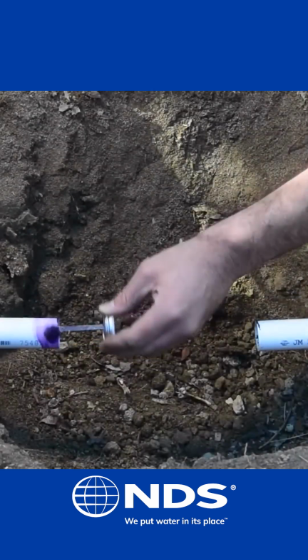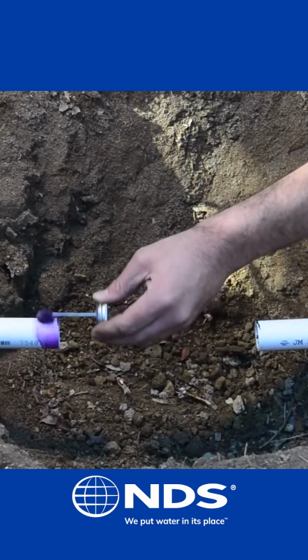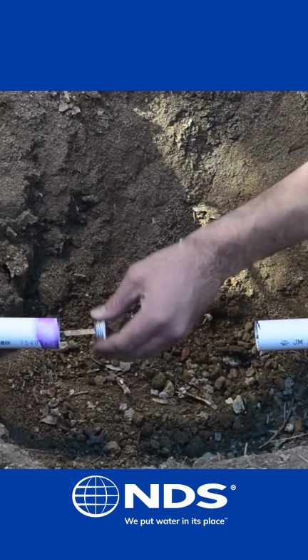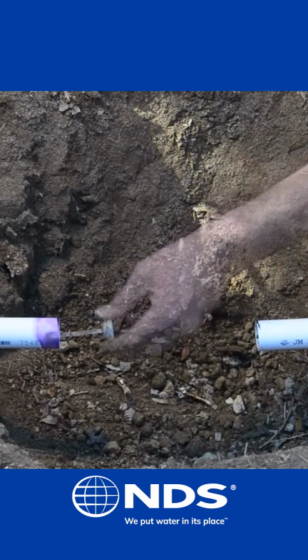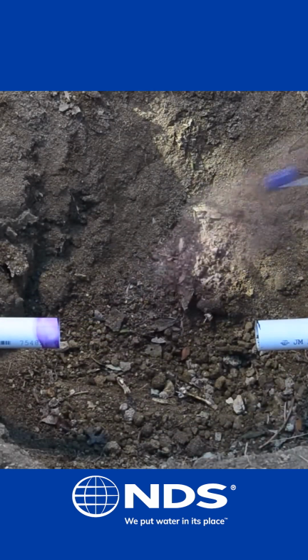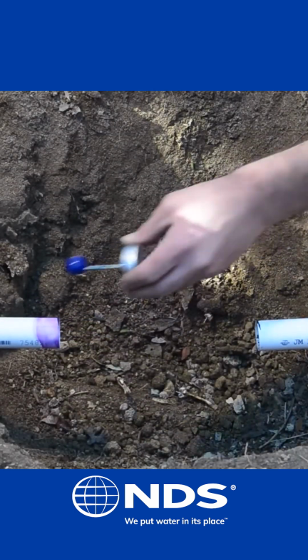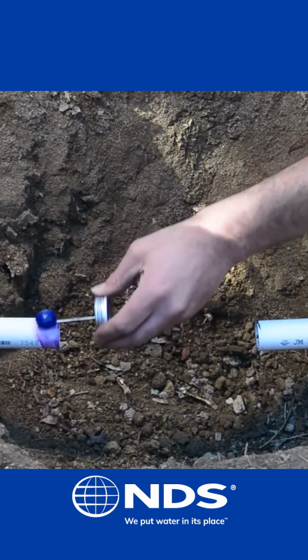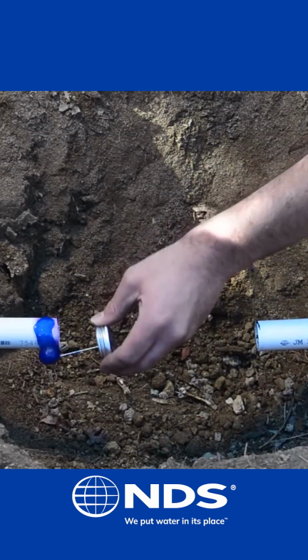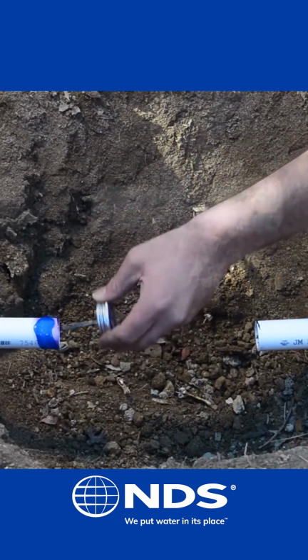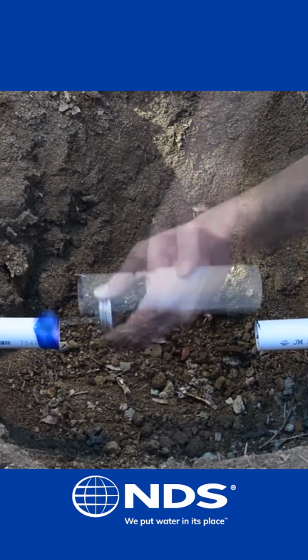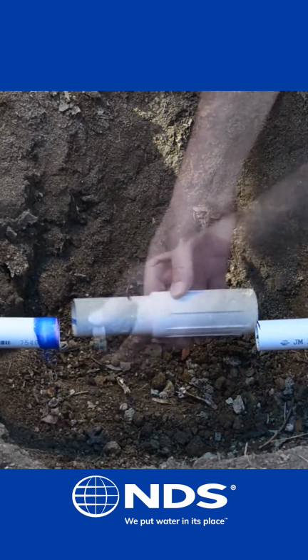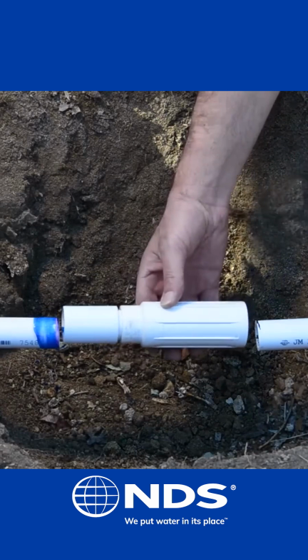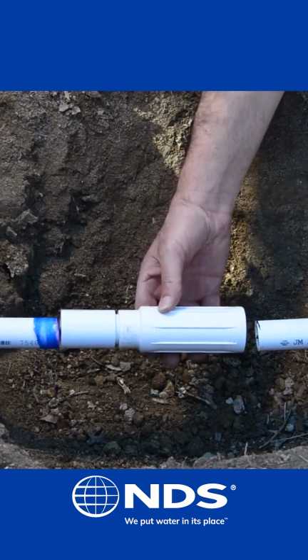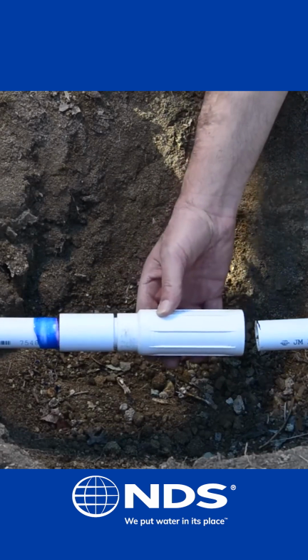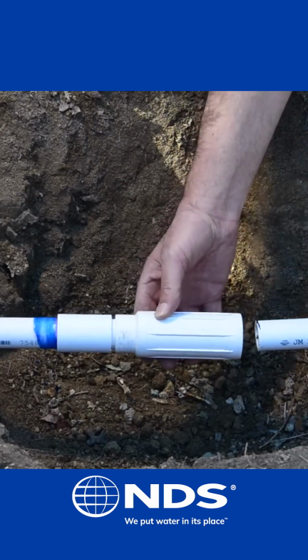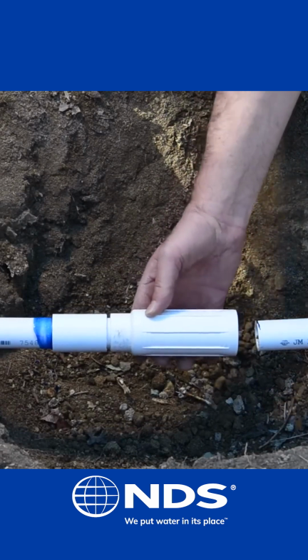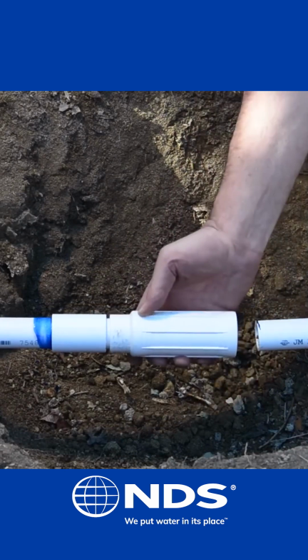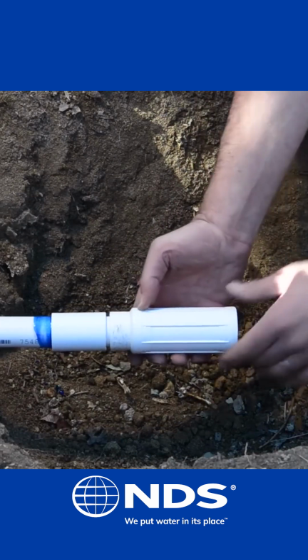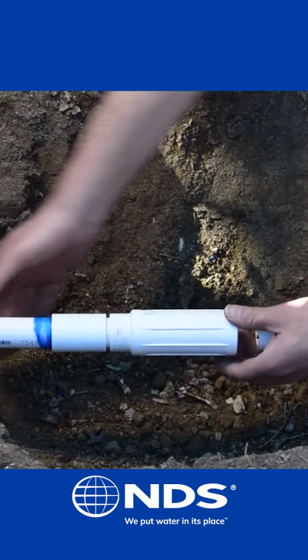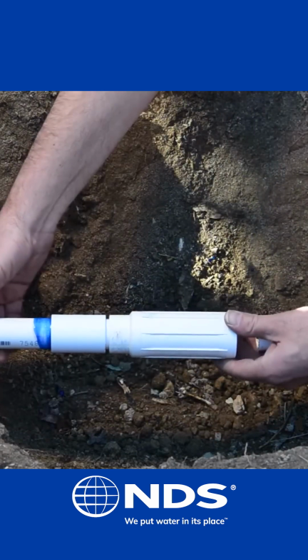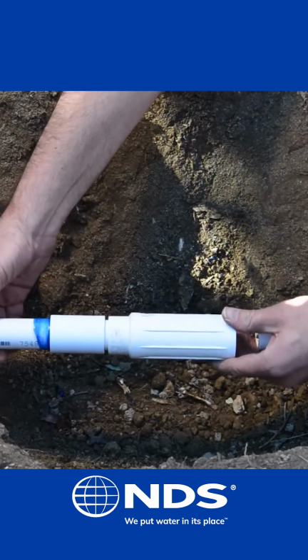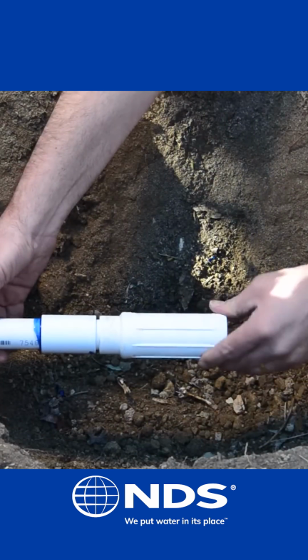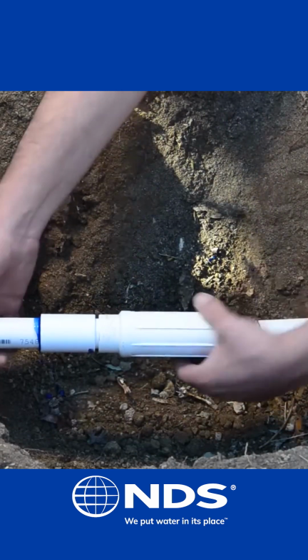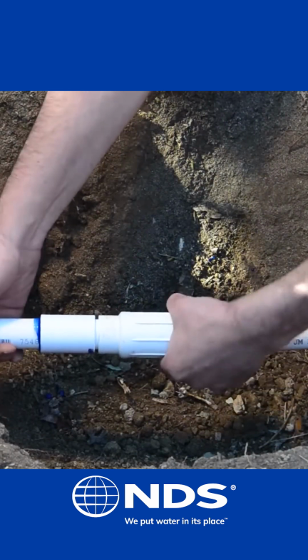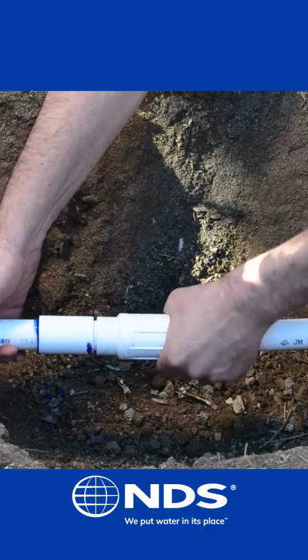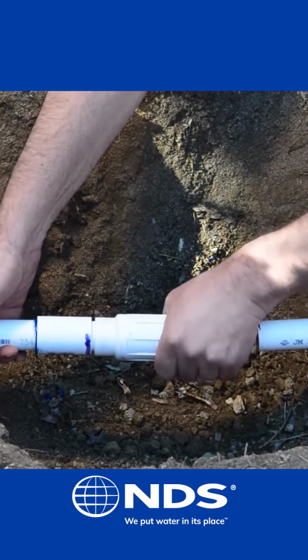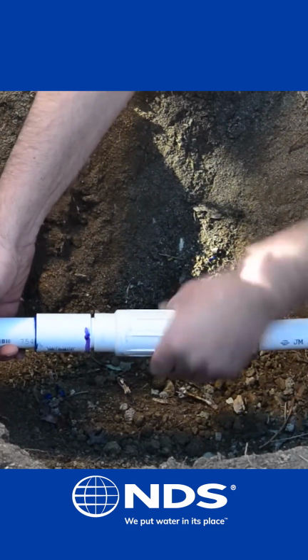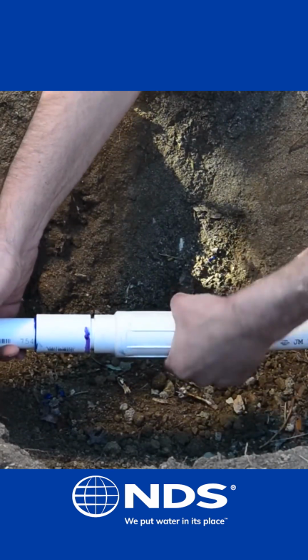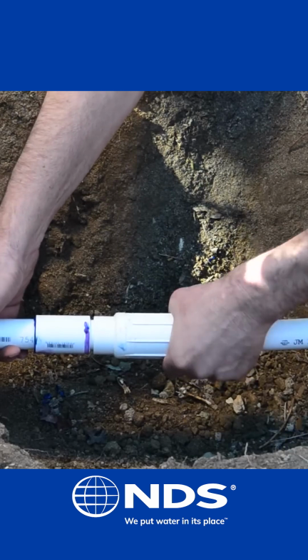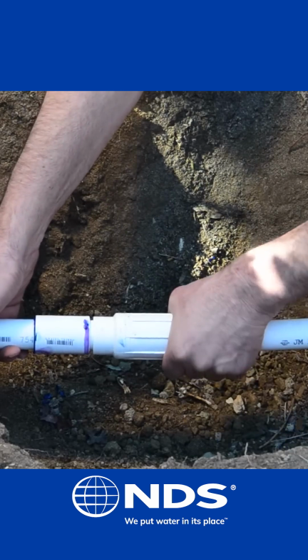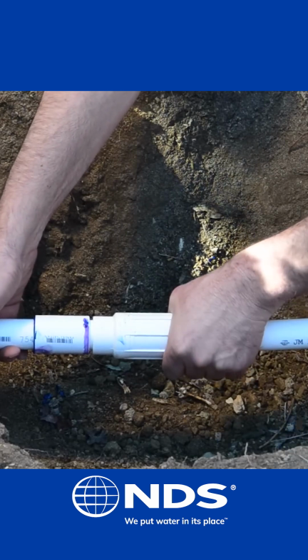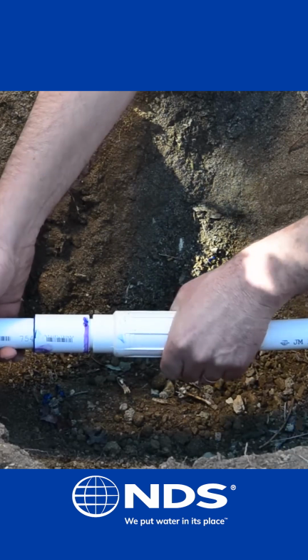Apply primer and glue to one side of the pipe. Firmly press the piston end with the coupling of the Pro Span onto the pipe and rotate a quarter turn to ensure a secure connection.